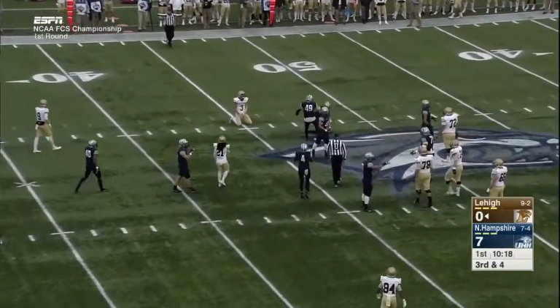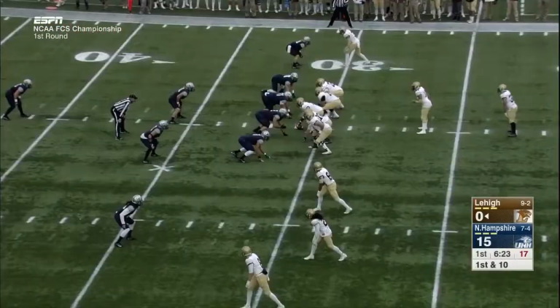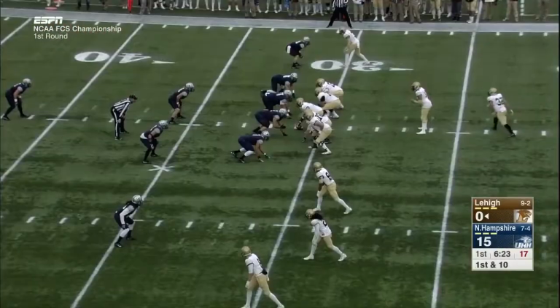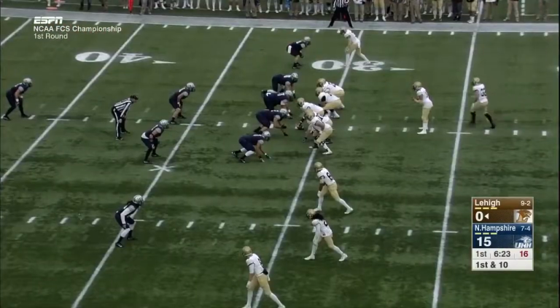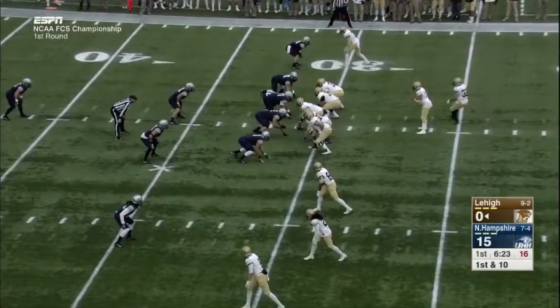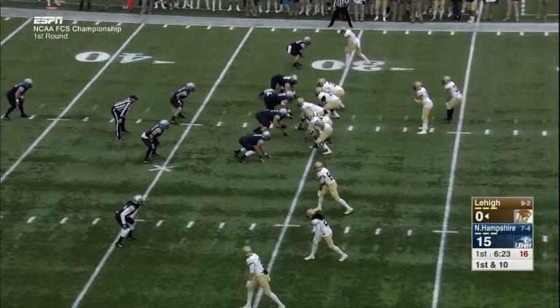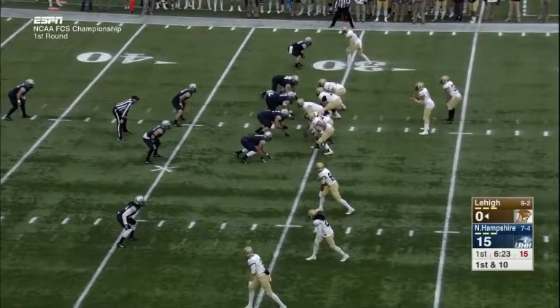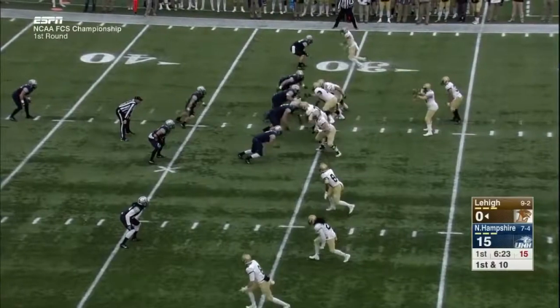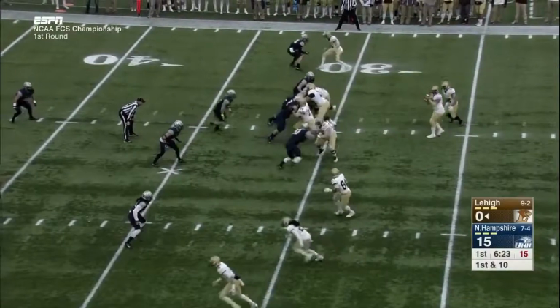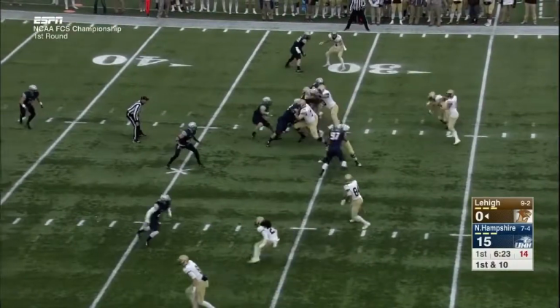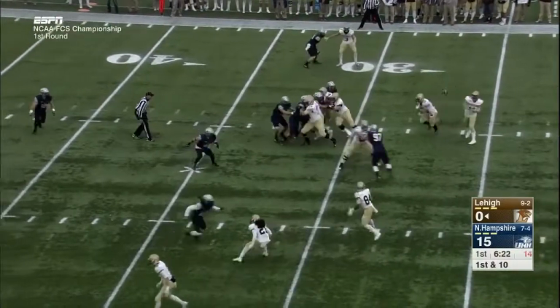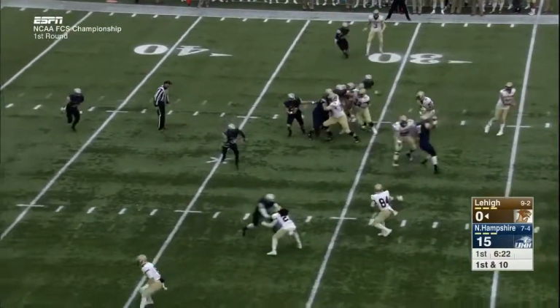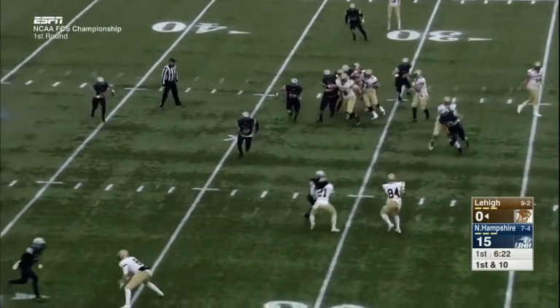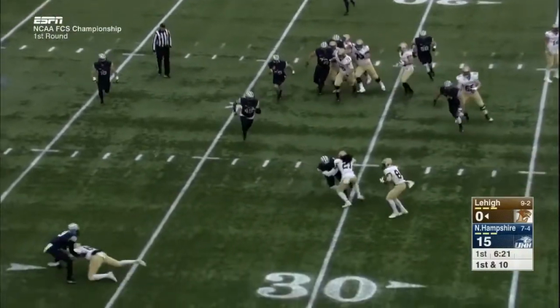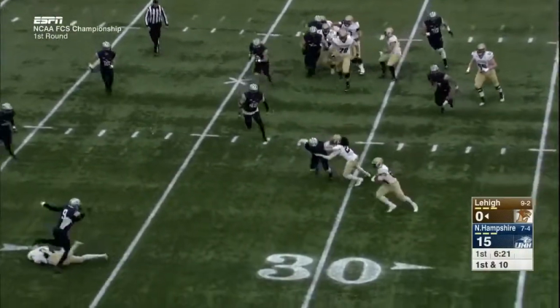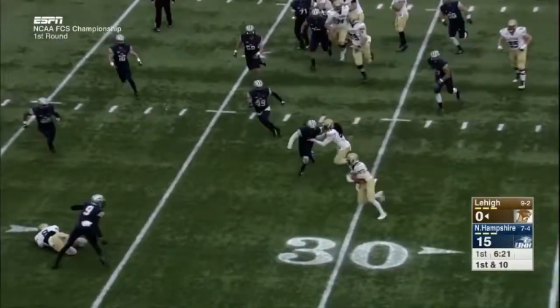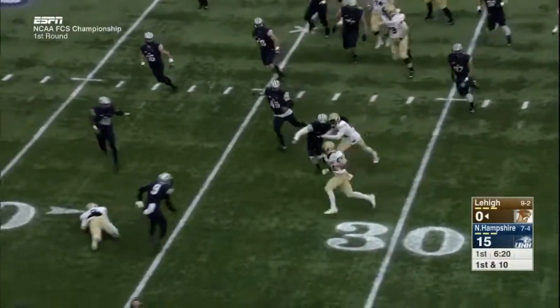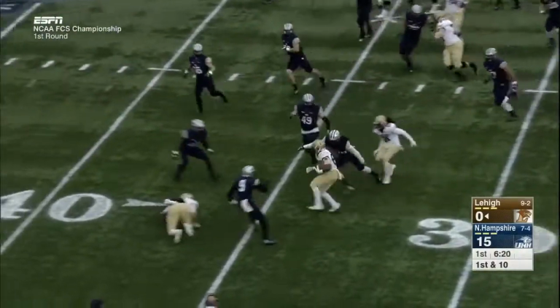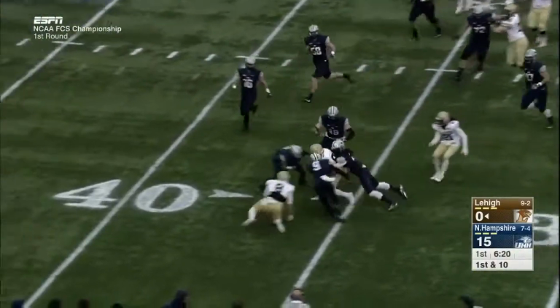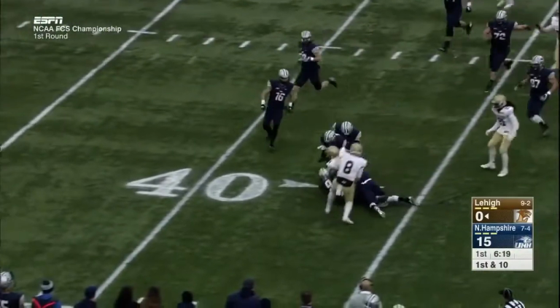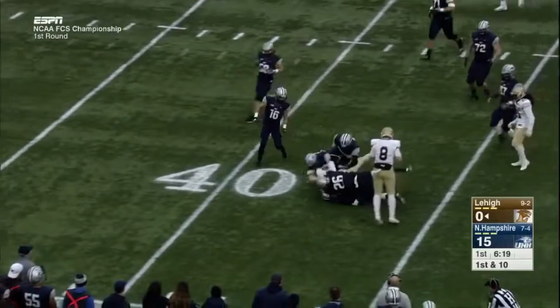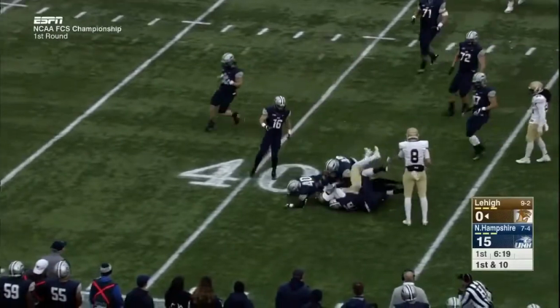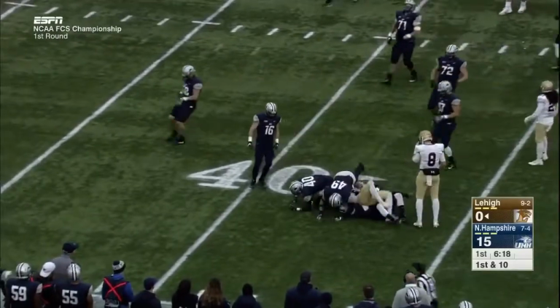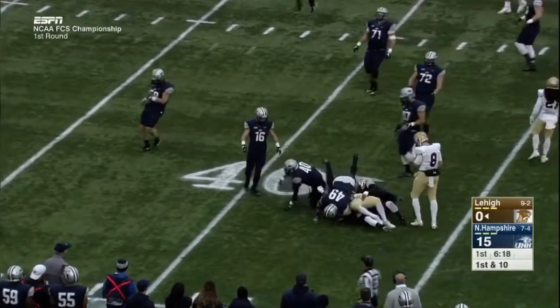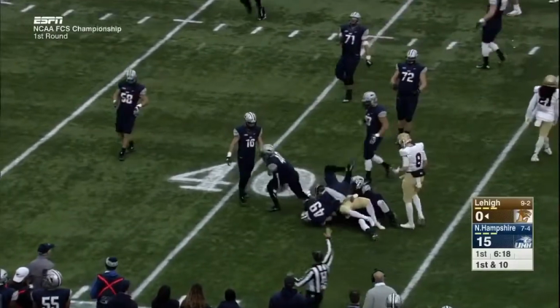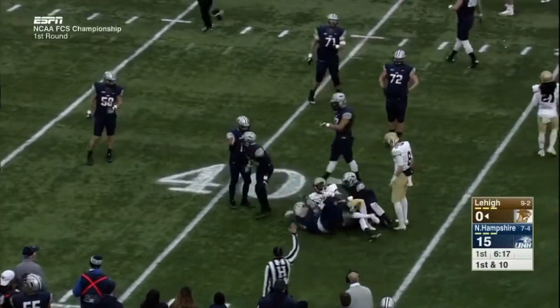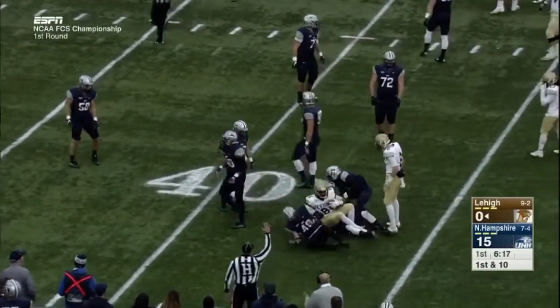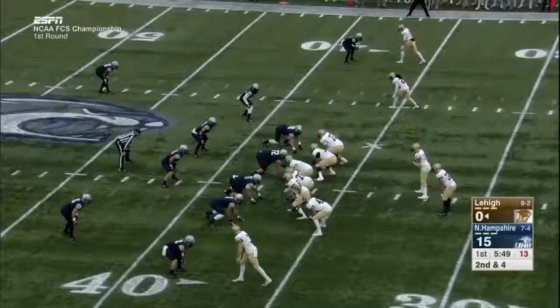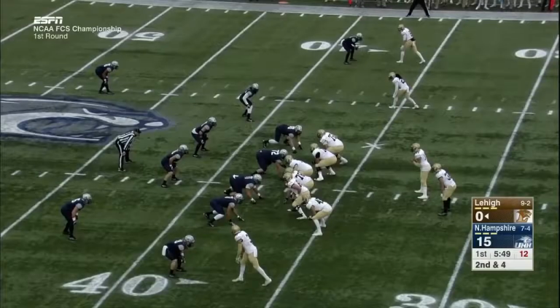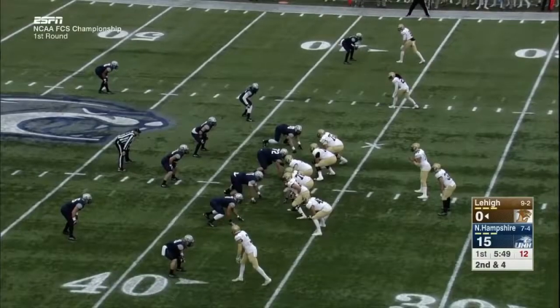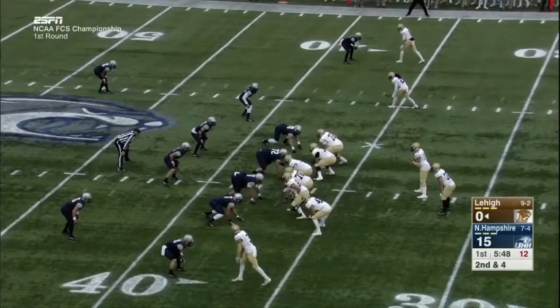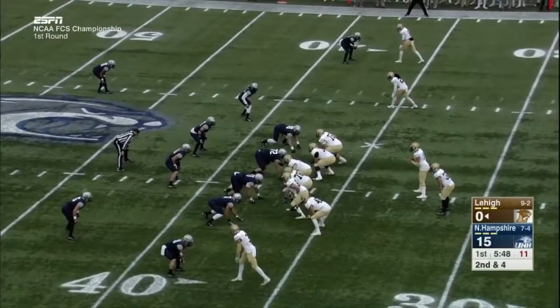Three receivers to the left on first down. The quick pass to the left is caught by Trevor Sikaris — the Wildcats making the playoffs for a 13th straight year.